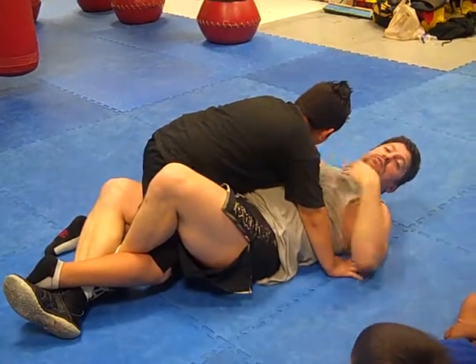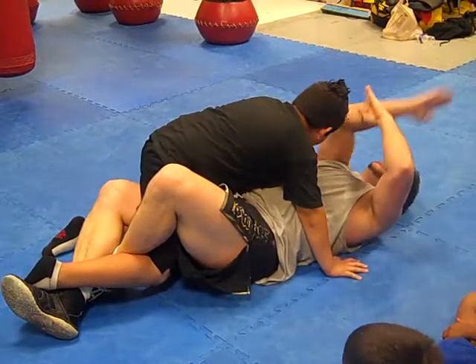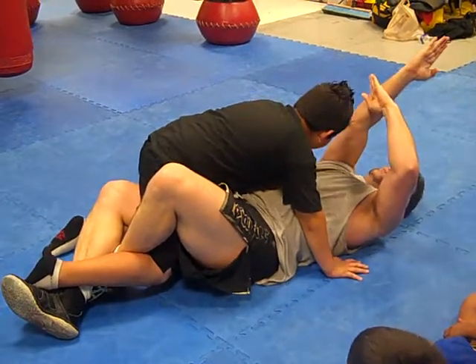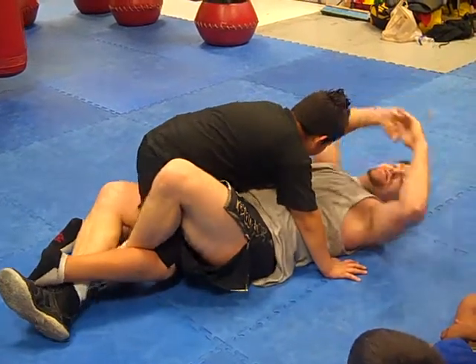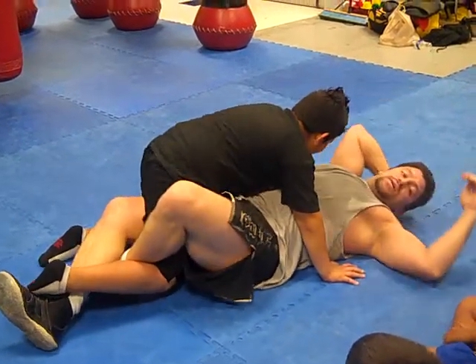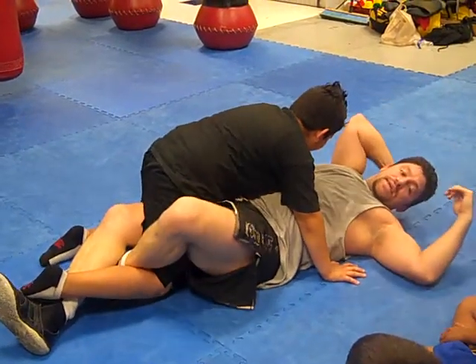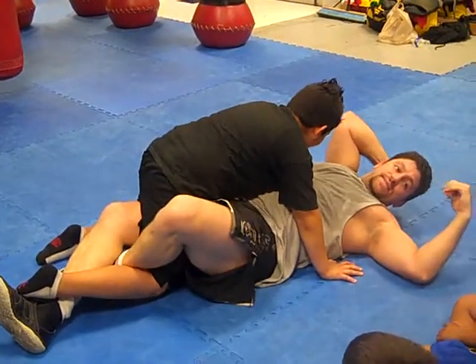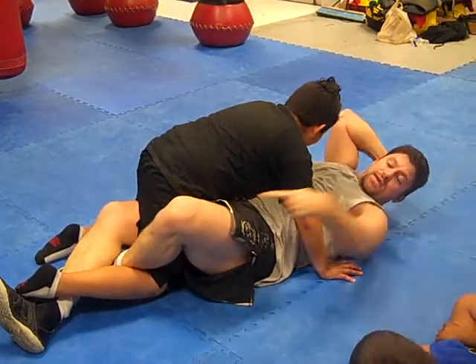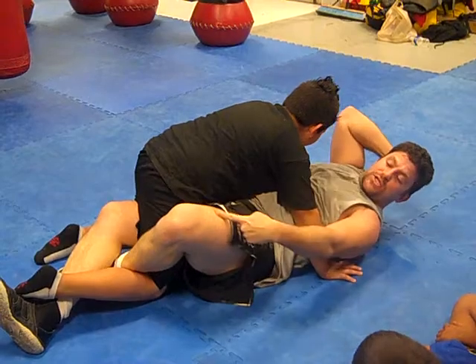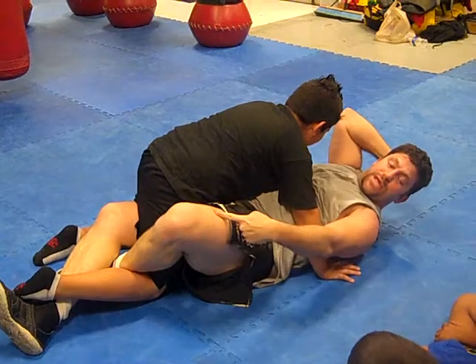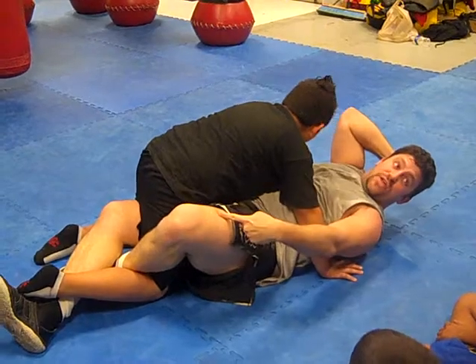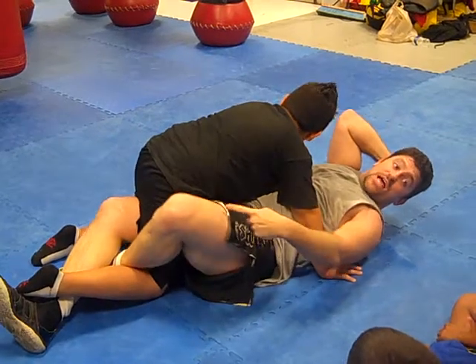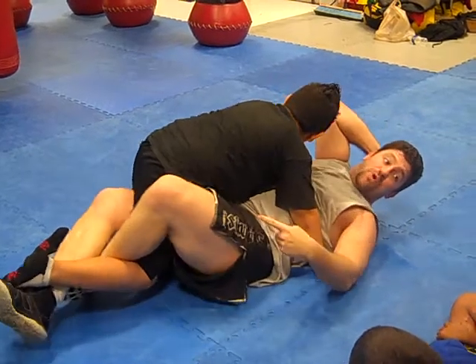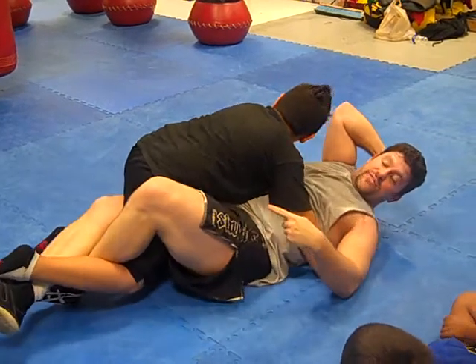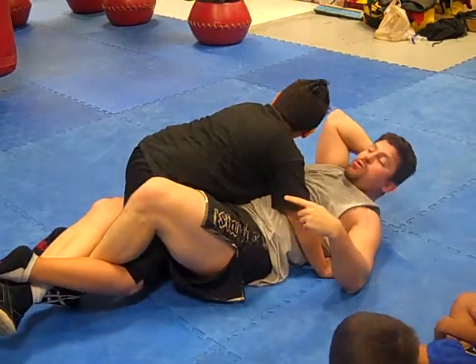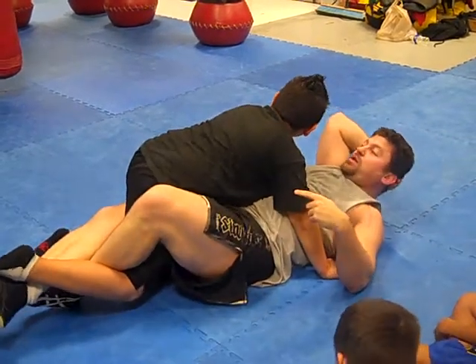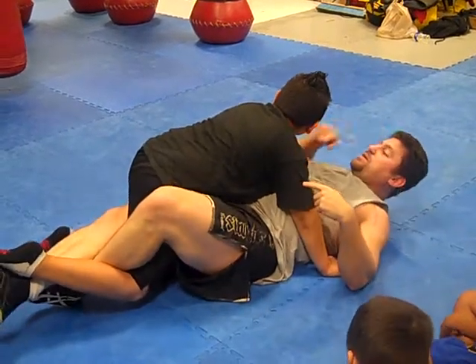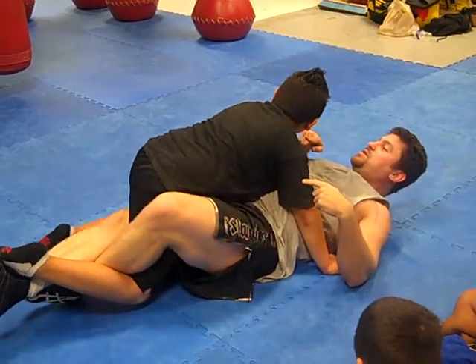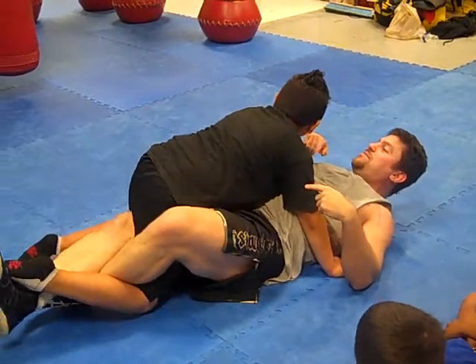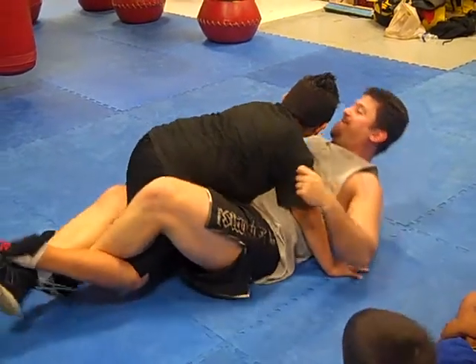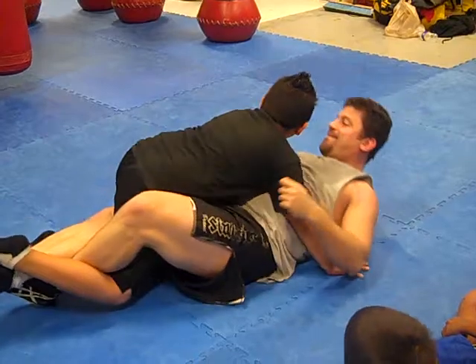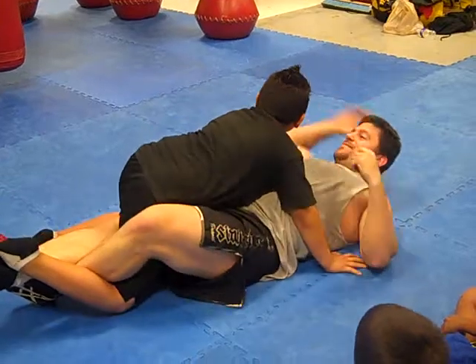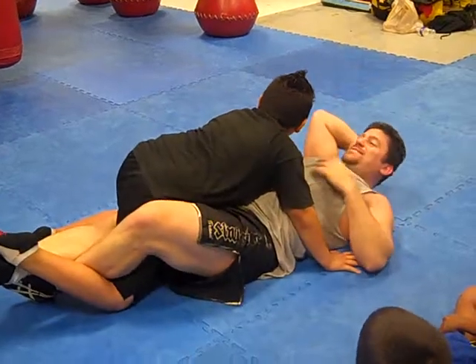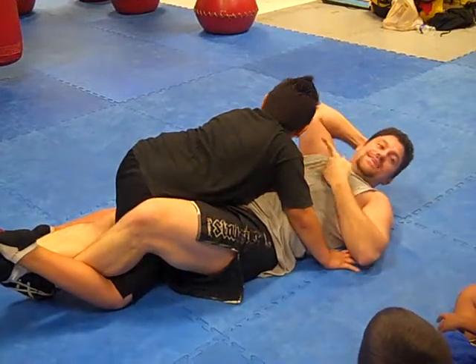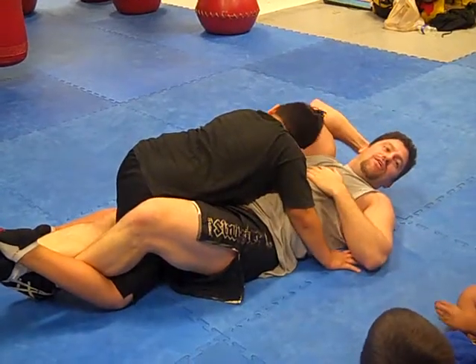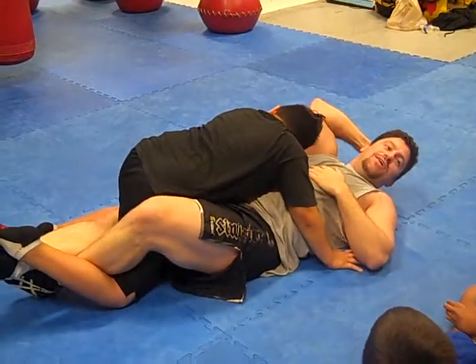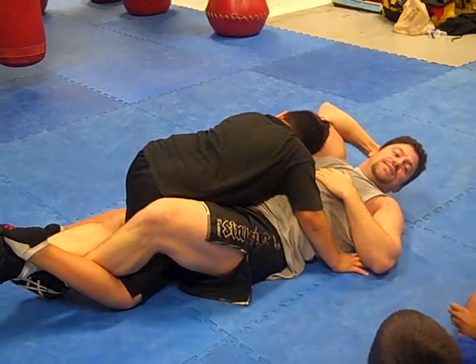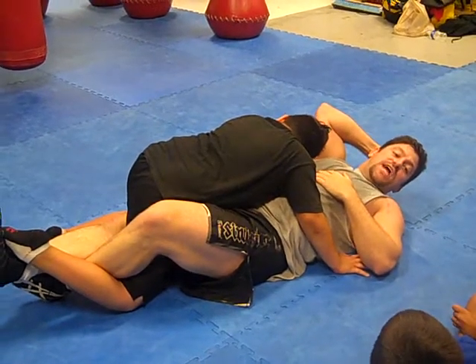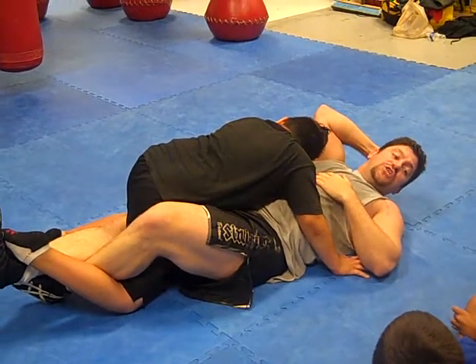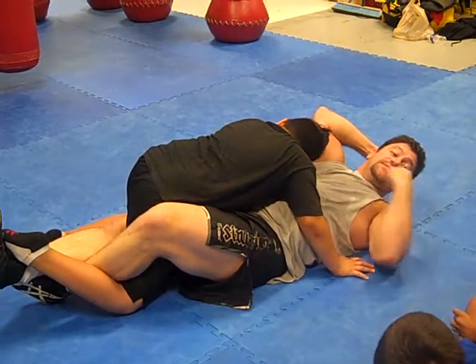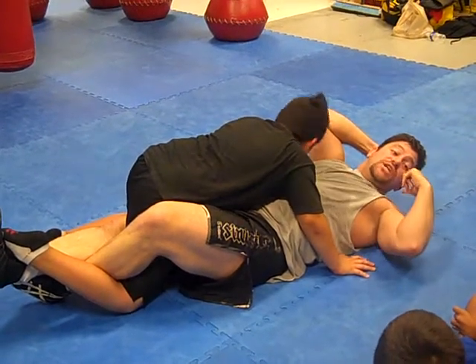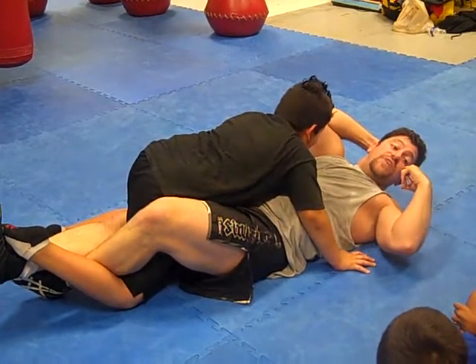And then we stretch down. Not like this — see that? I'm not stretching just my left leg. I stretch both my left and my right leg. And then he's going to go 'ahhh.' So it's like a calf crutch — it's like a submission on his calf.